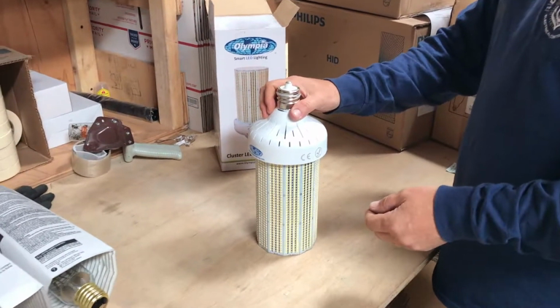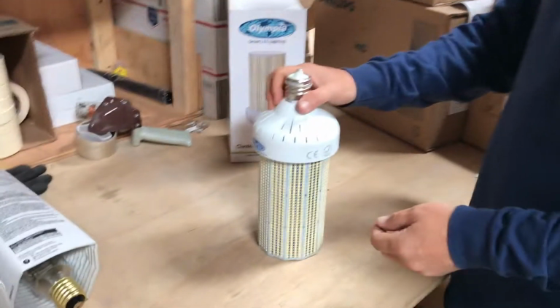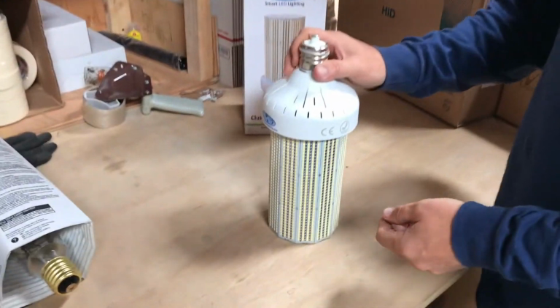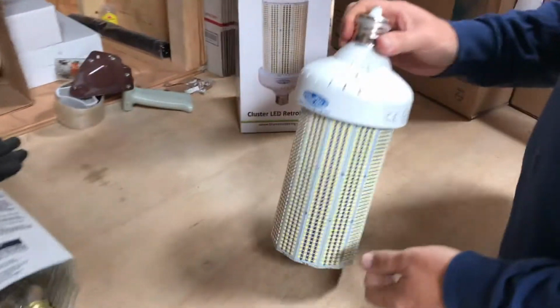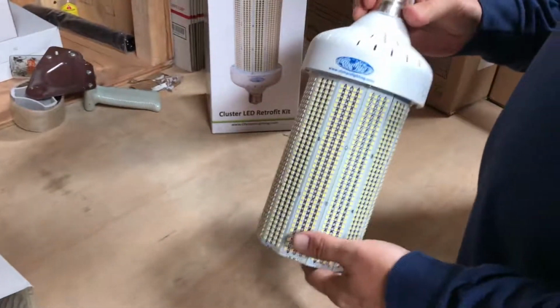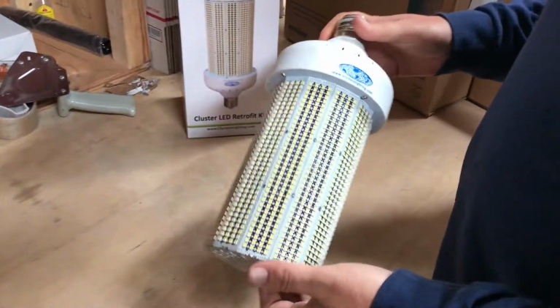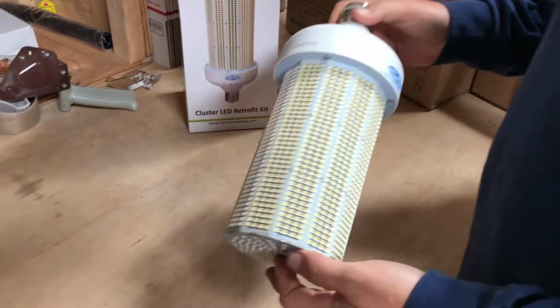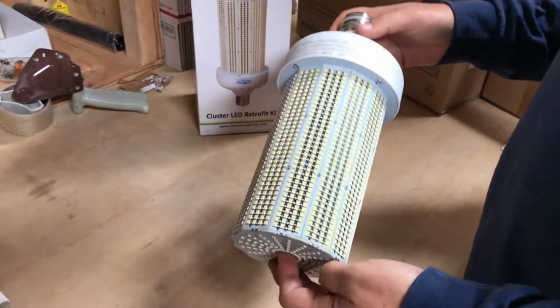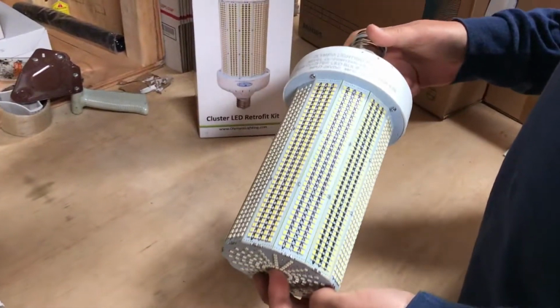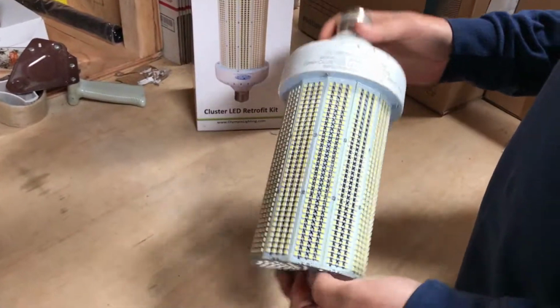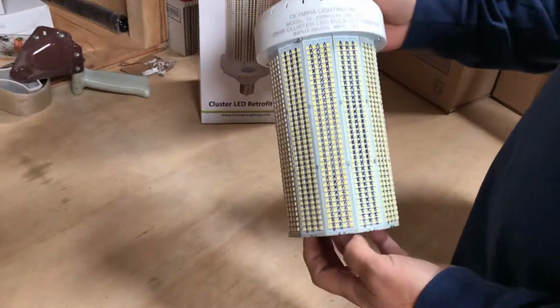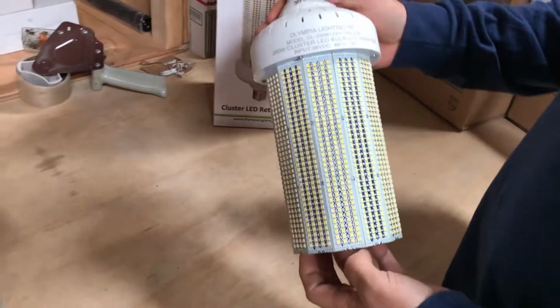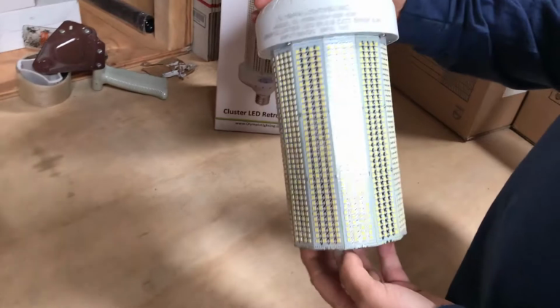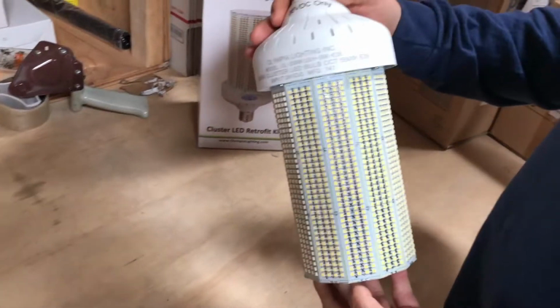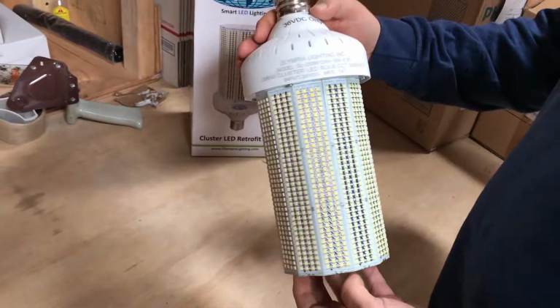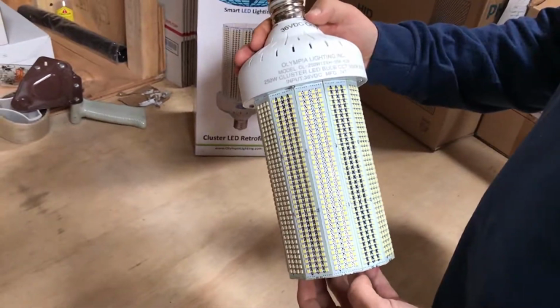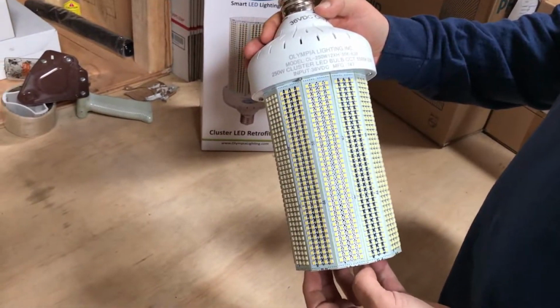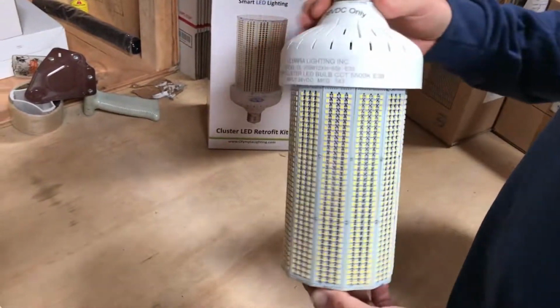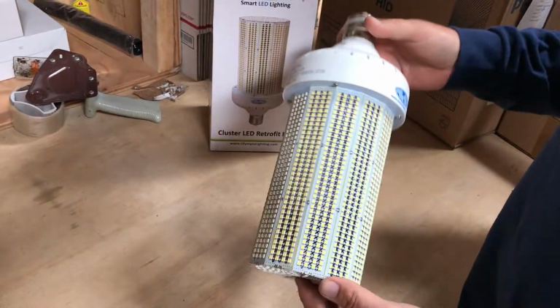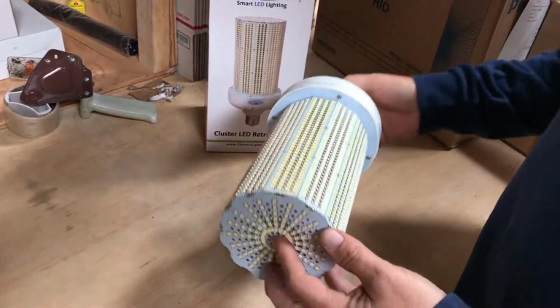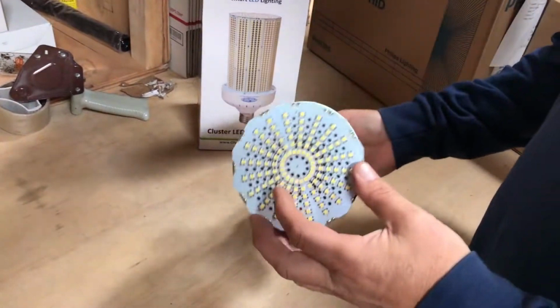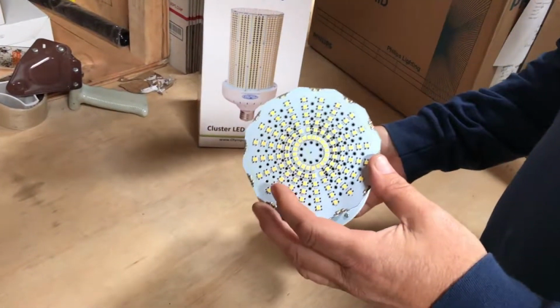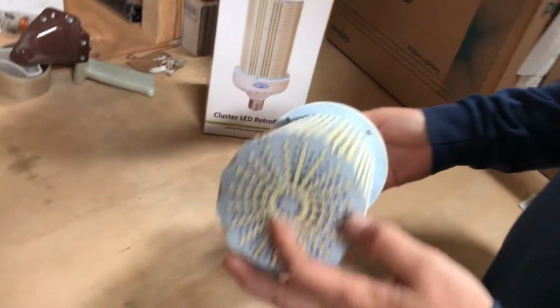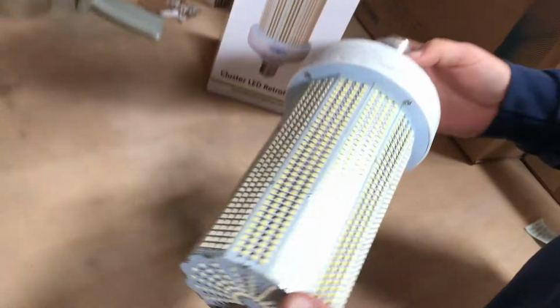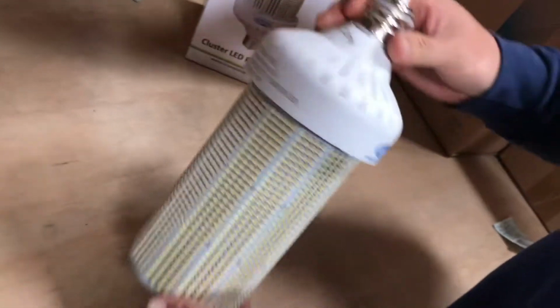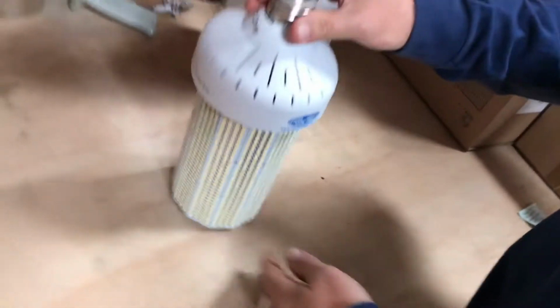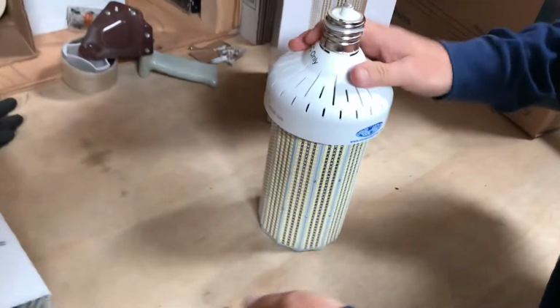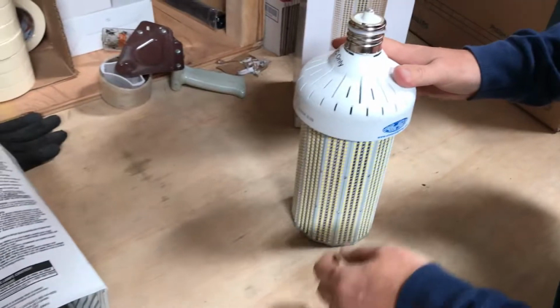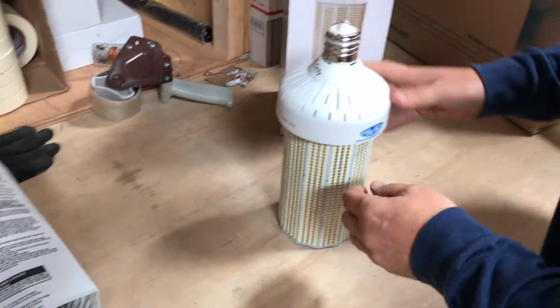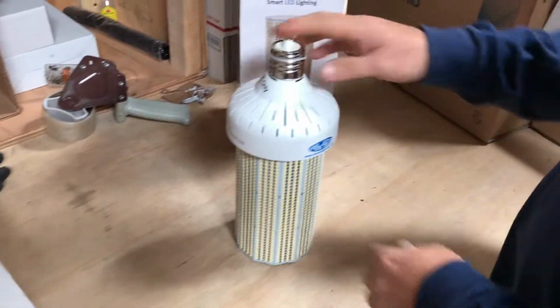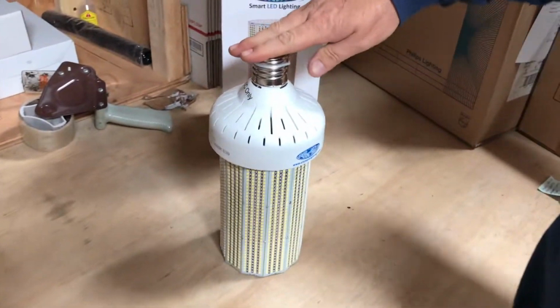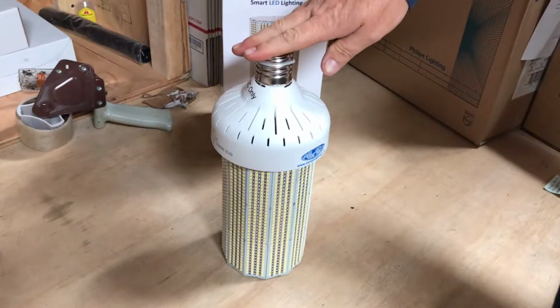If you're looking to replace a thousand watt metal halide, this is a possible option. It's manufactured by Olympic Lighting — it's a 250 watt LED corn light.